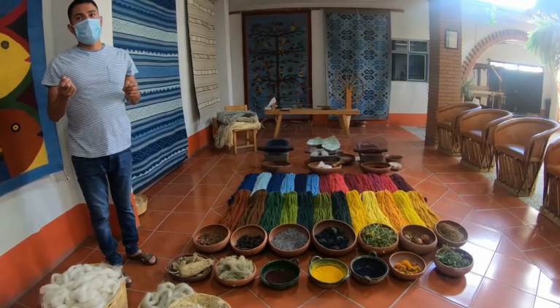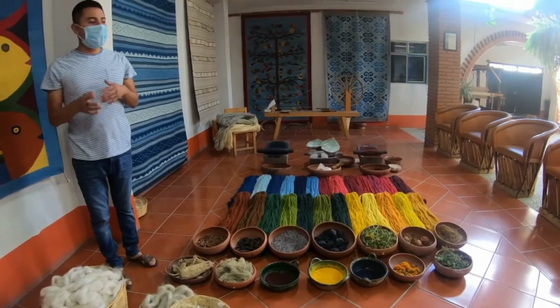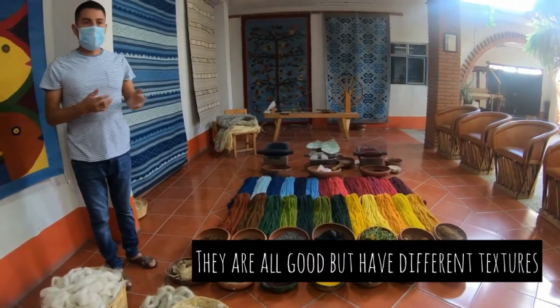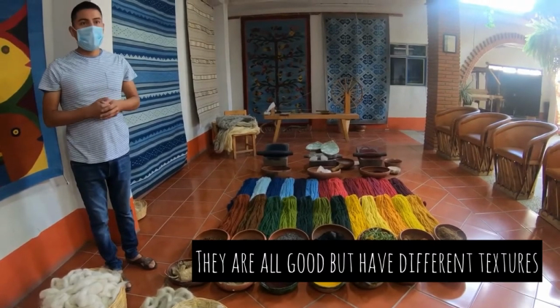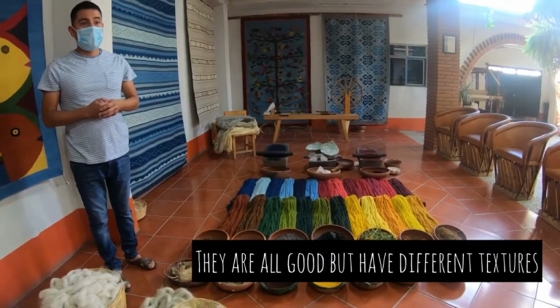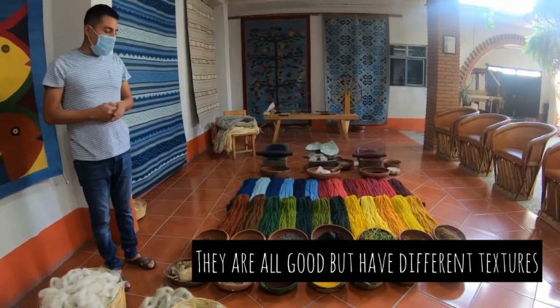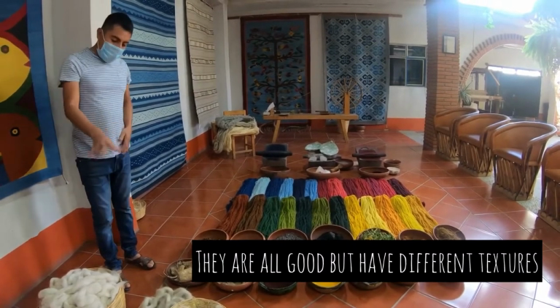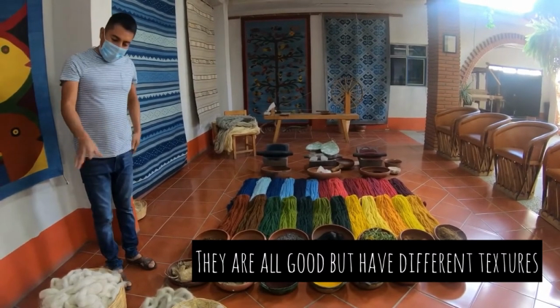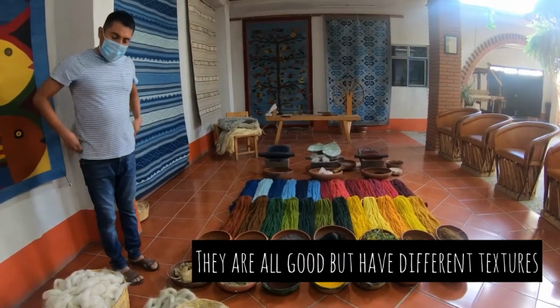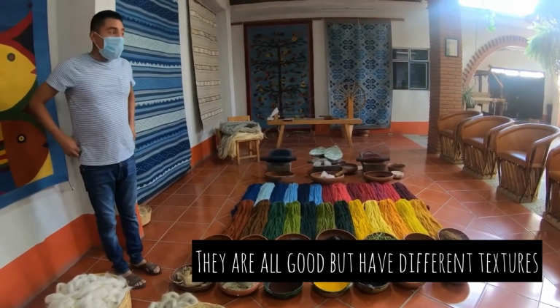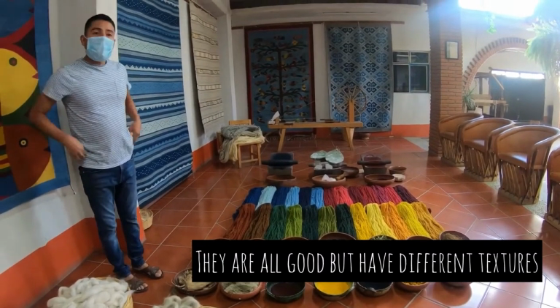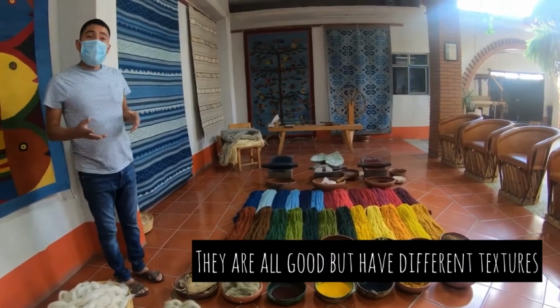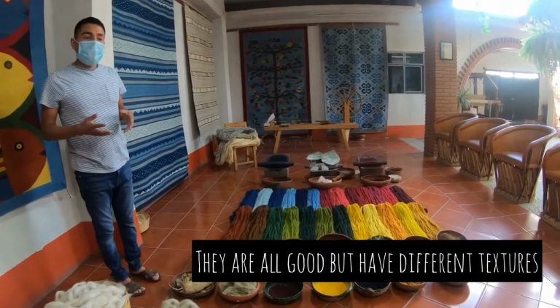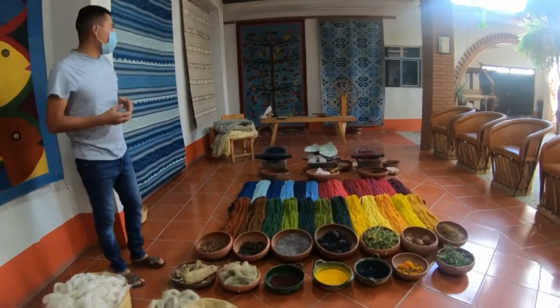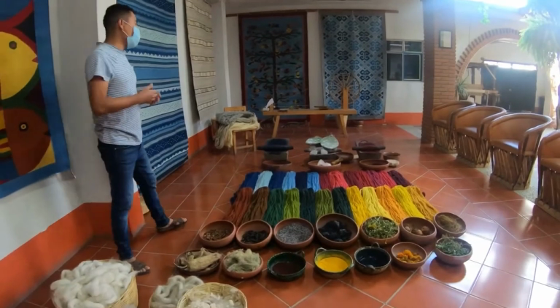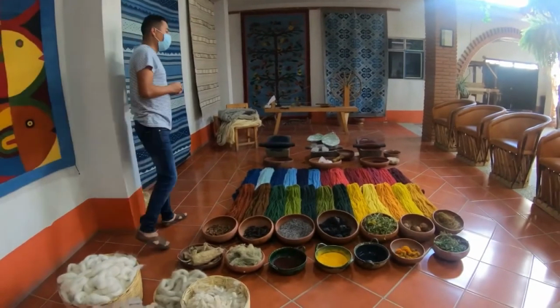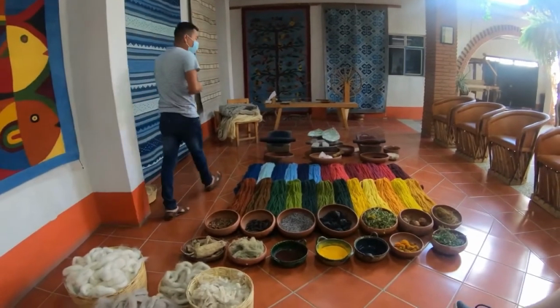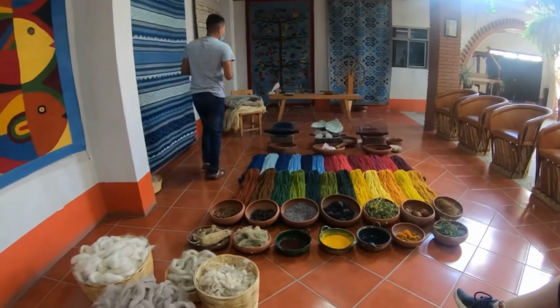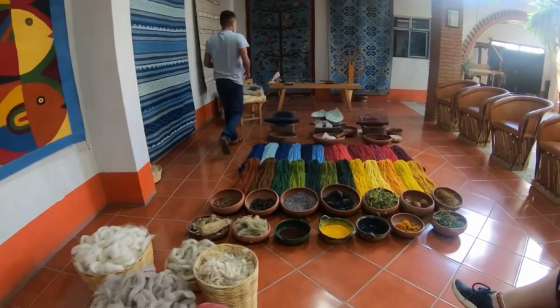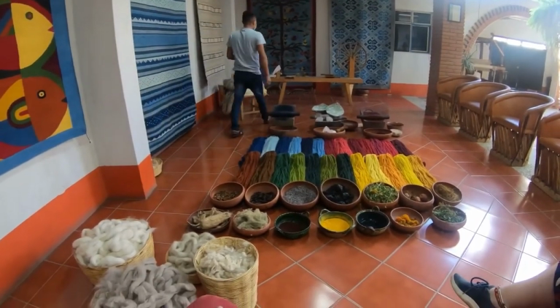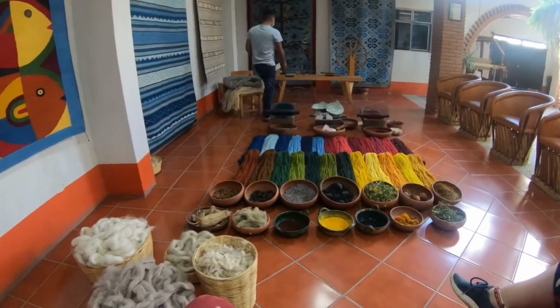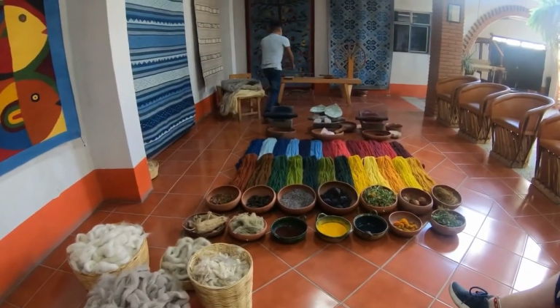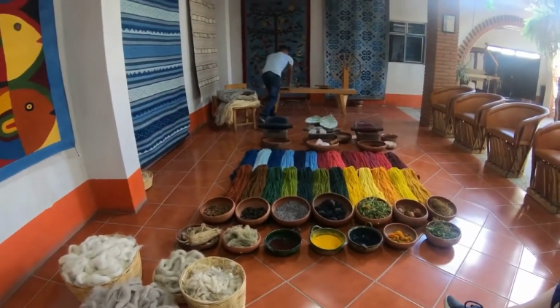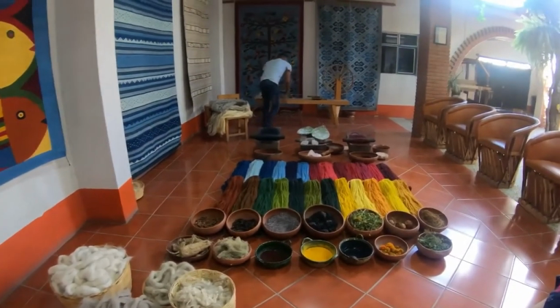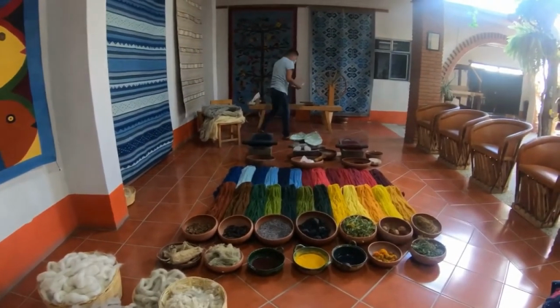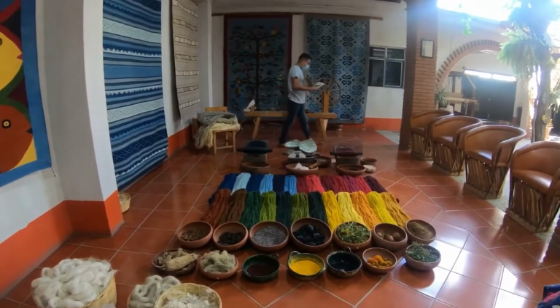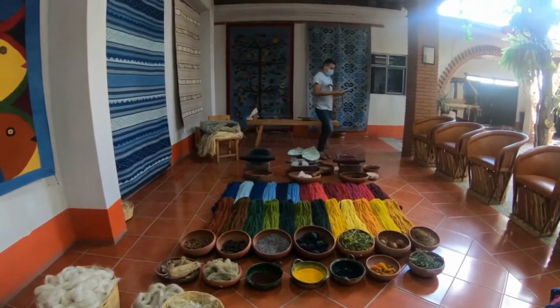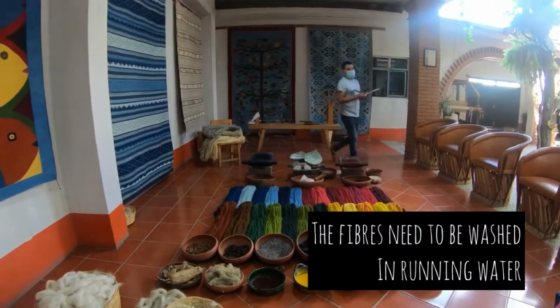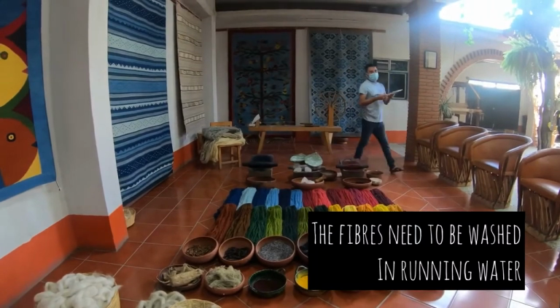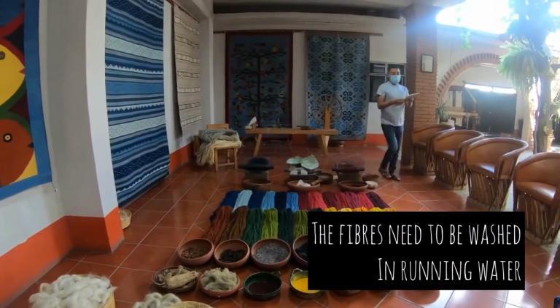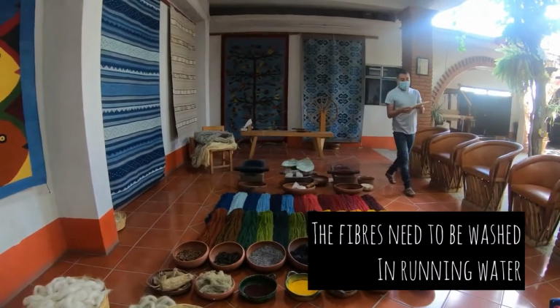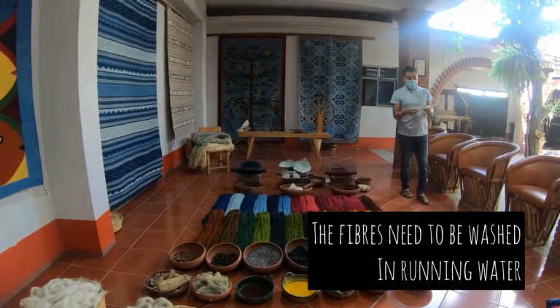The difference between them is the texture. We can work with any of them. When we get this fiber, we get it dirty, so first we need to clean and prepare it.